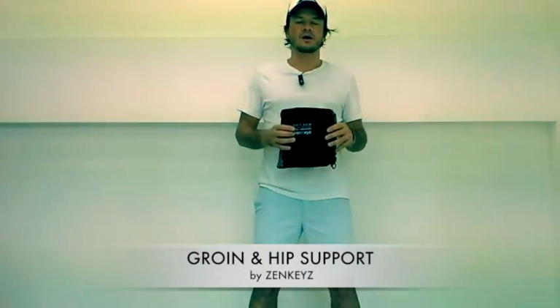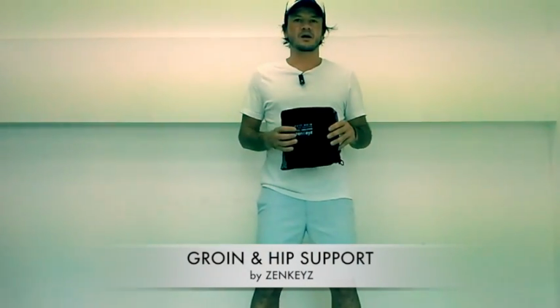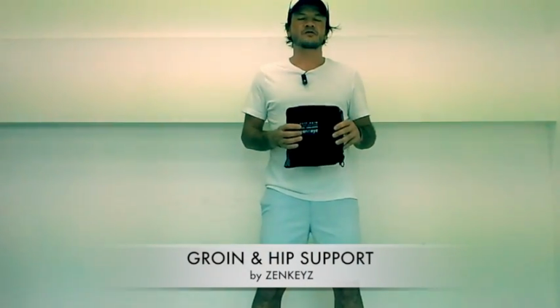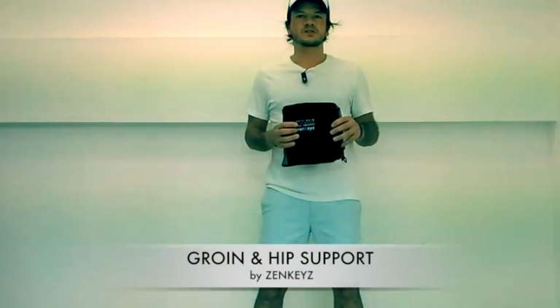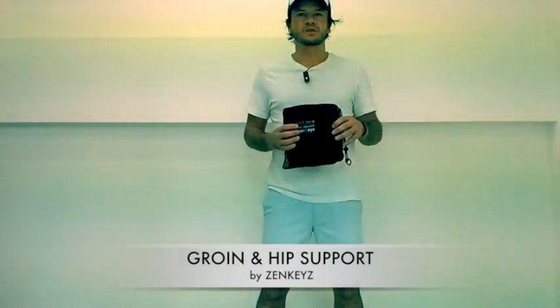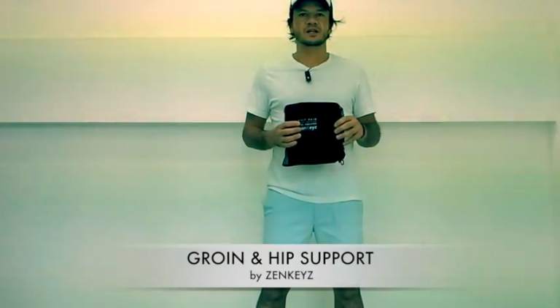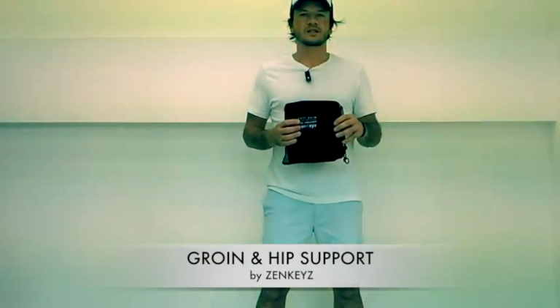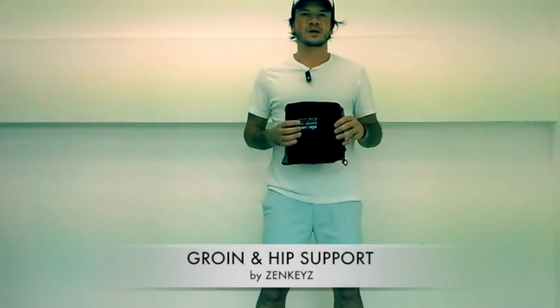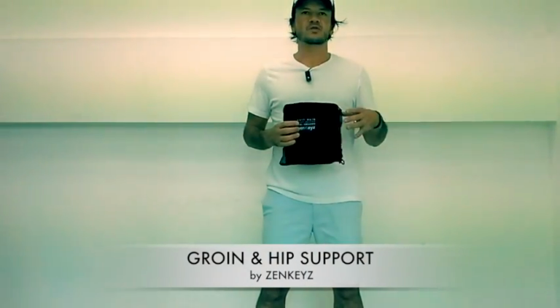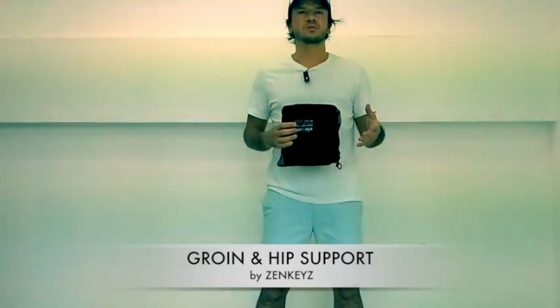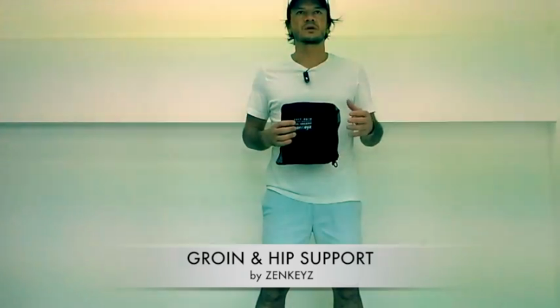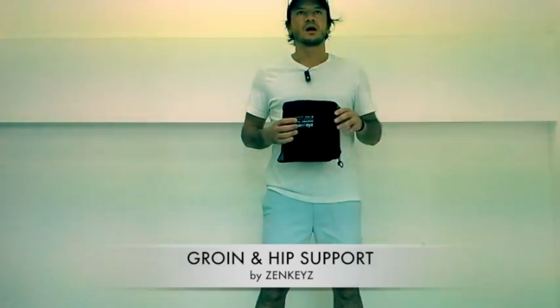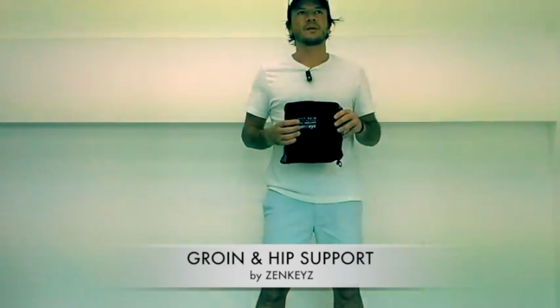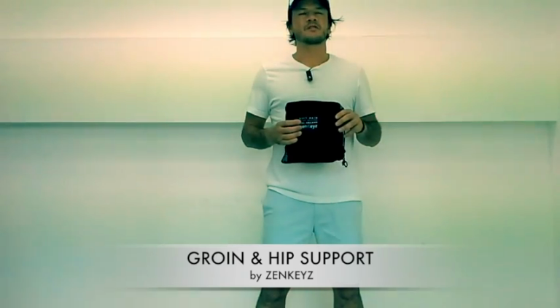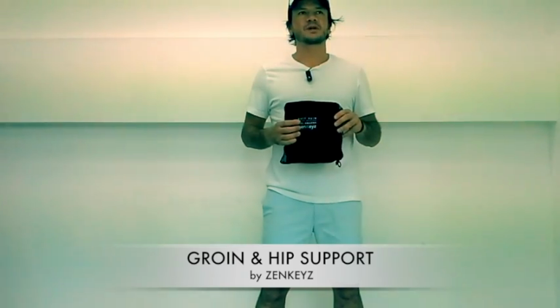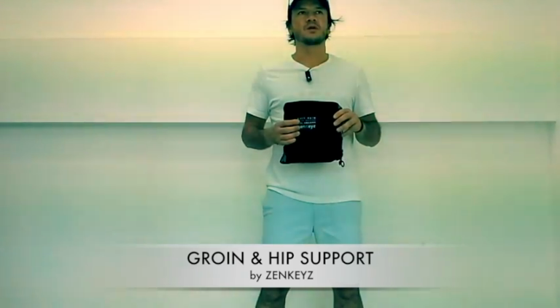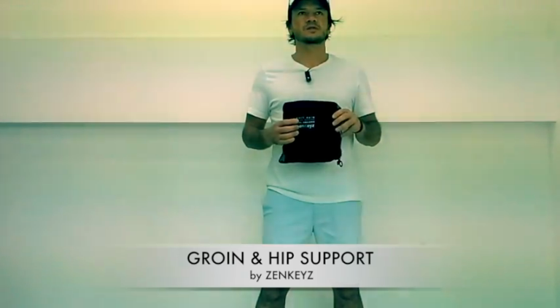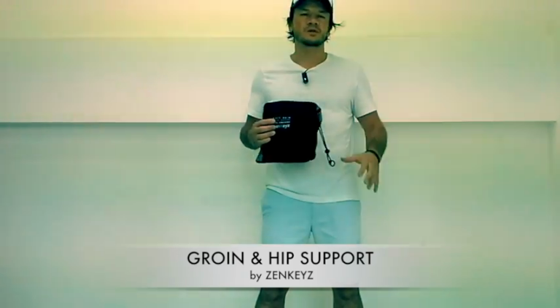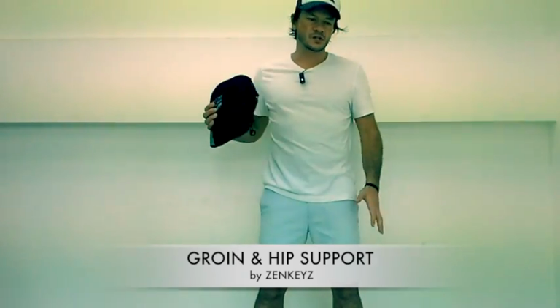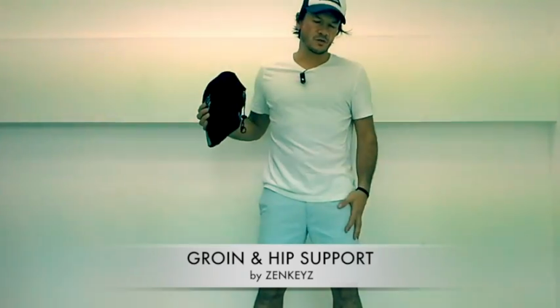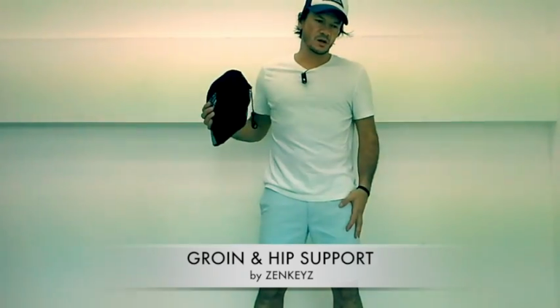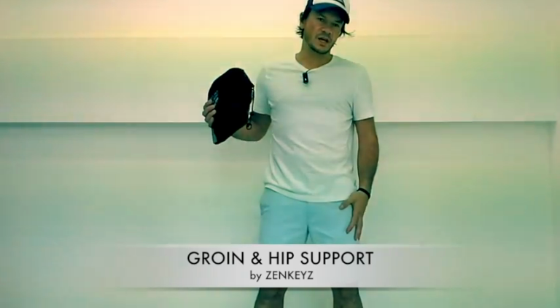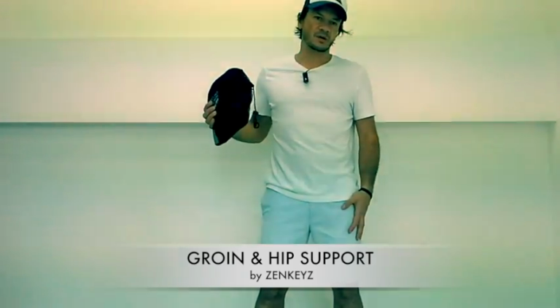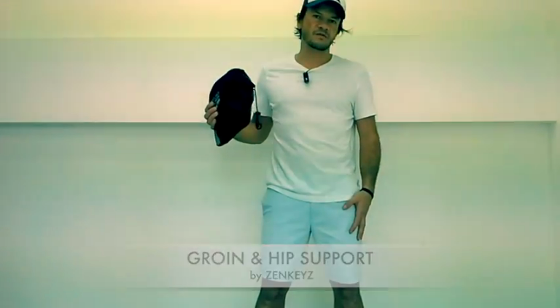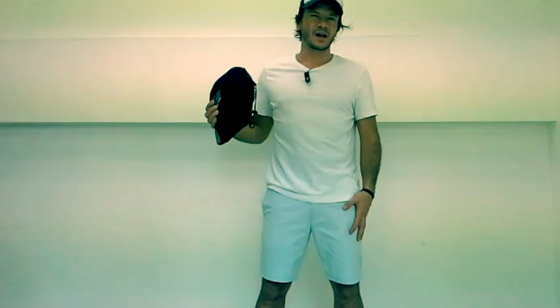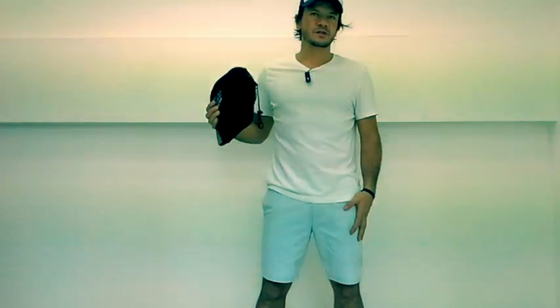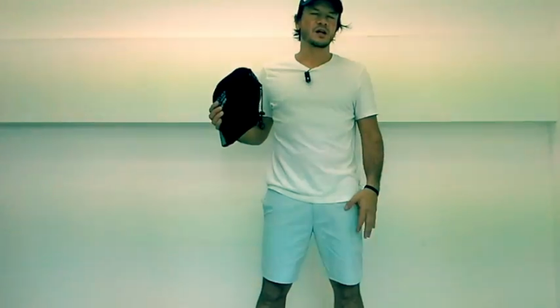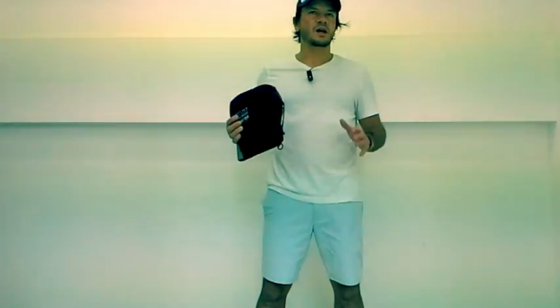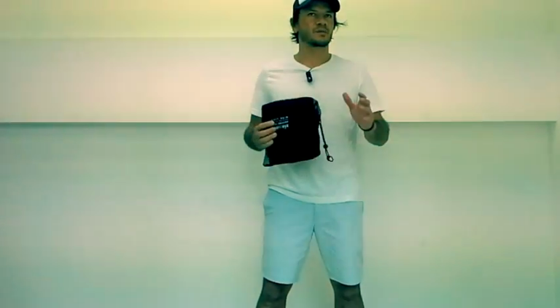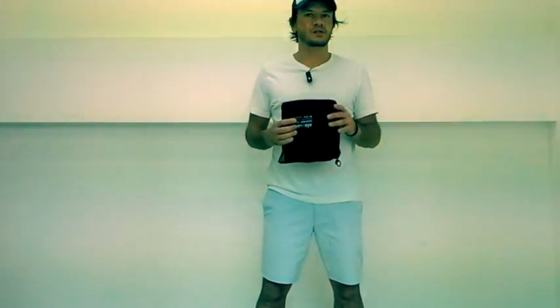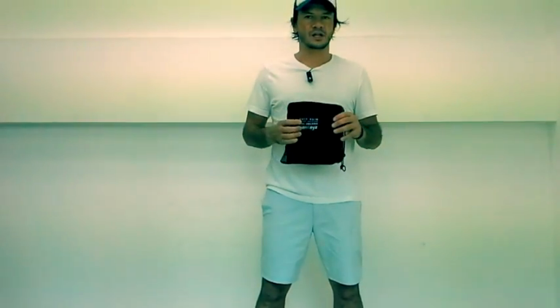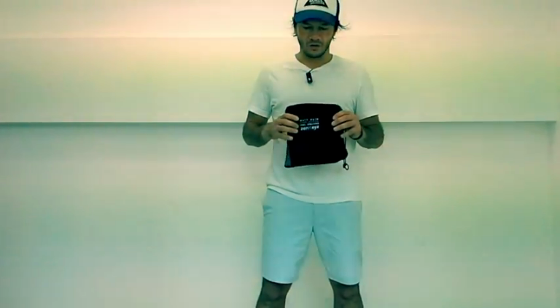I've recently just bought the Zenke hip support. I've been holding on to a hip injury for a while. I'm a very active guy, but I haven't been able to shake it off.